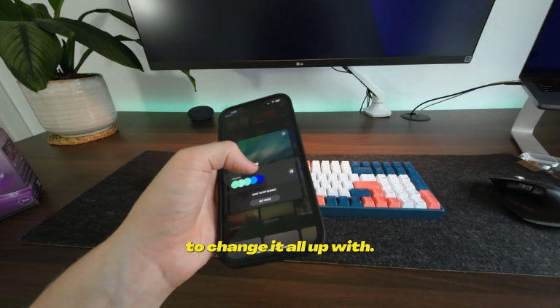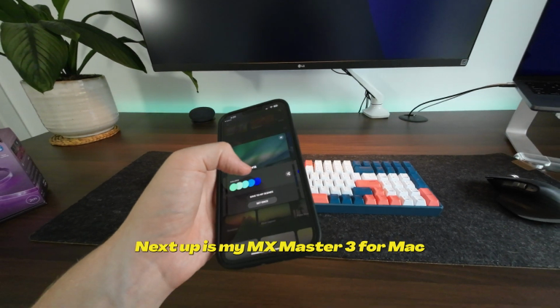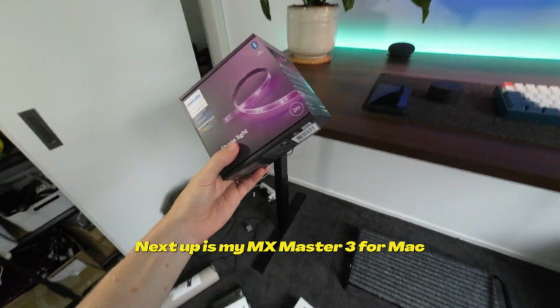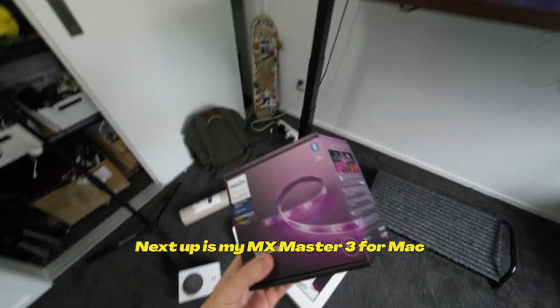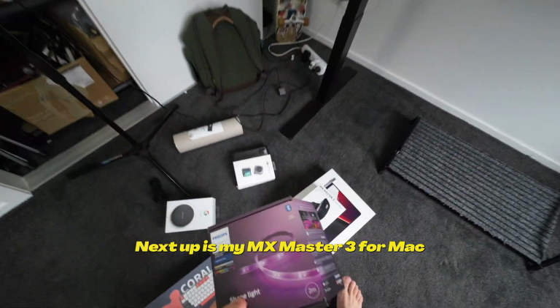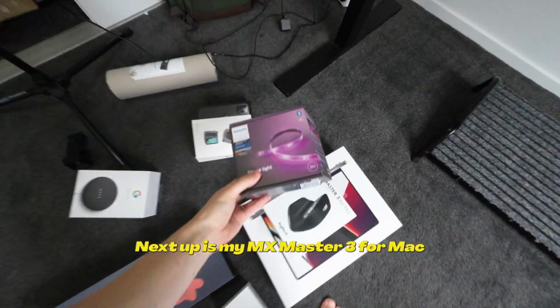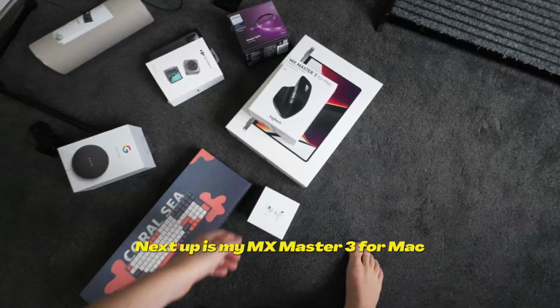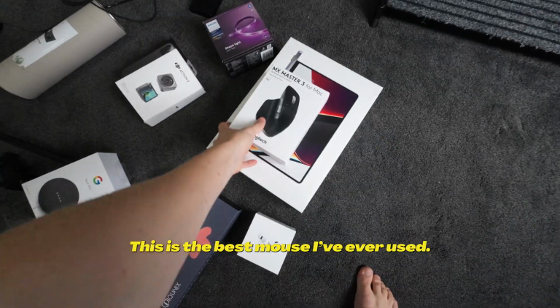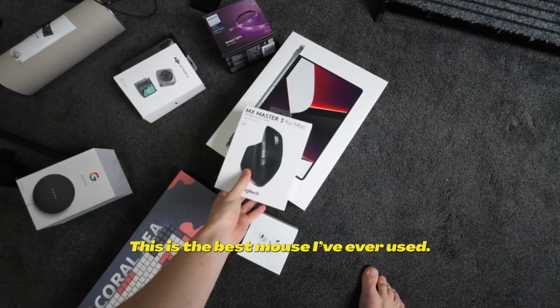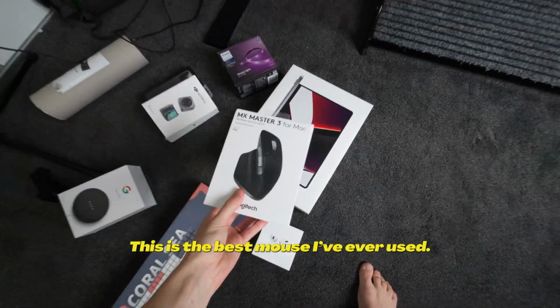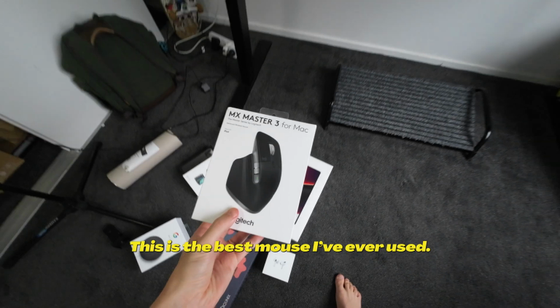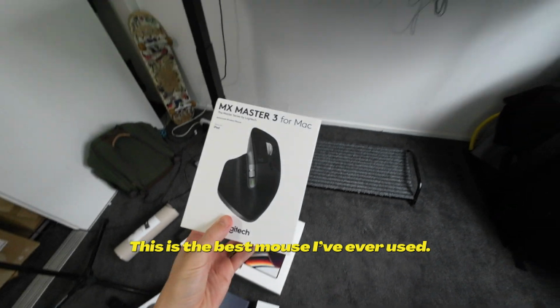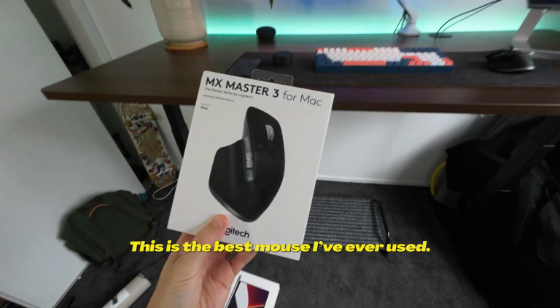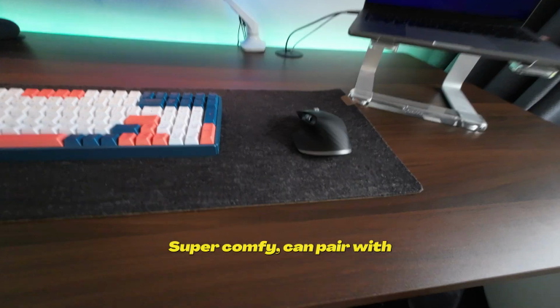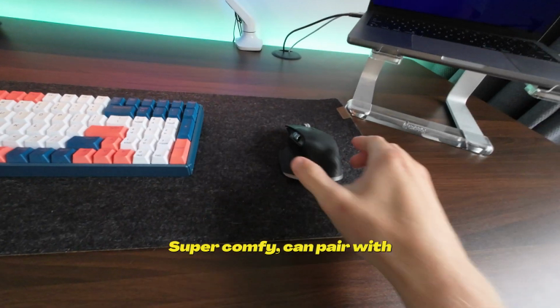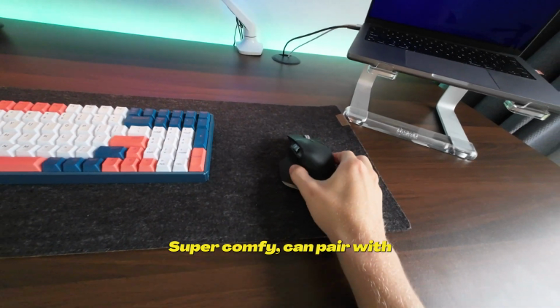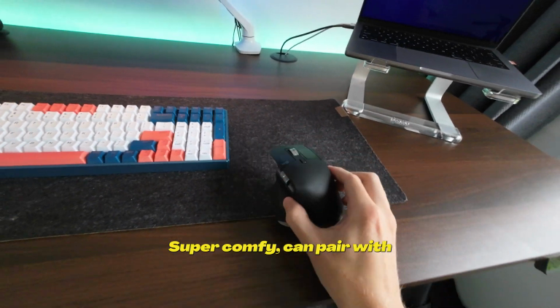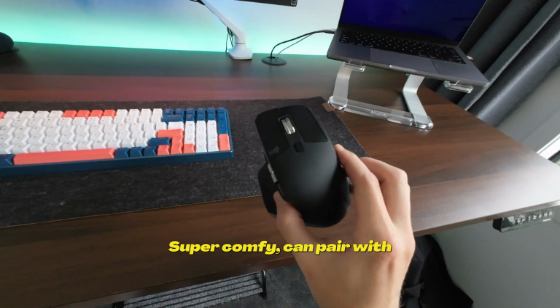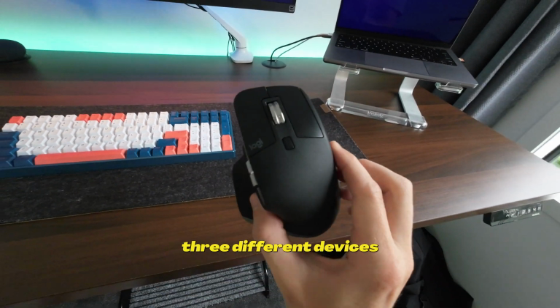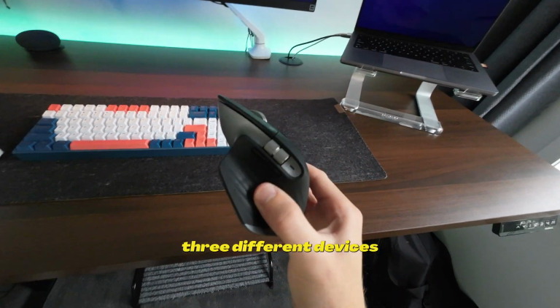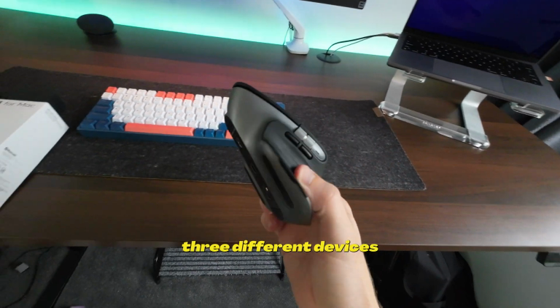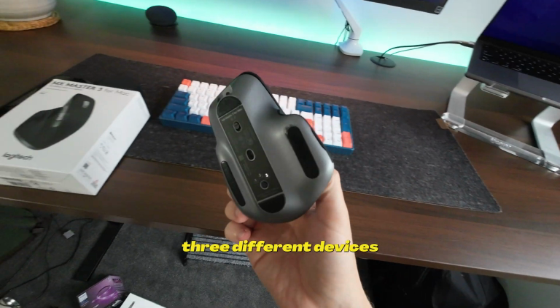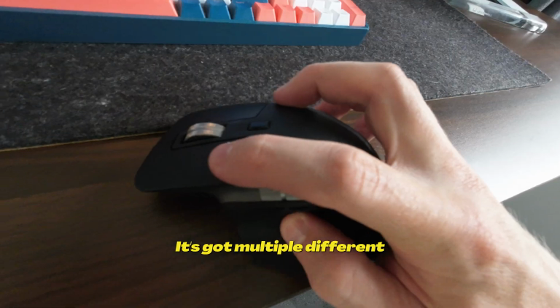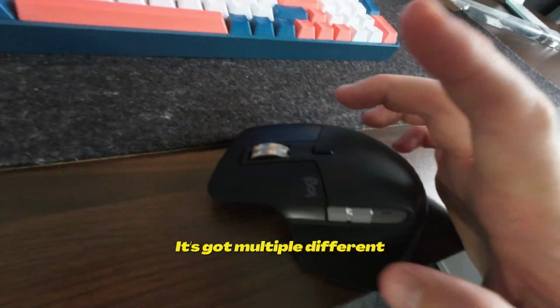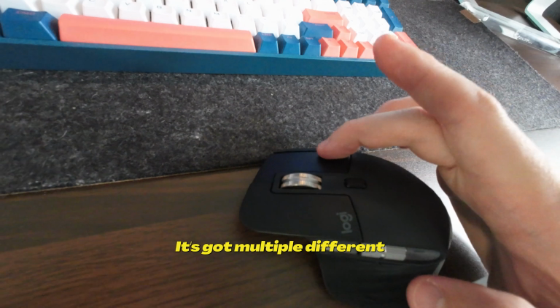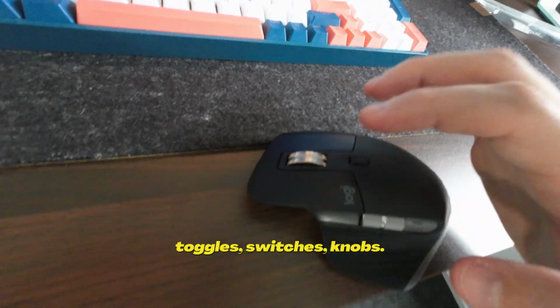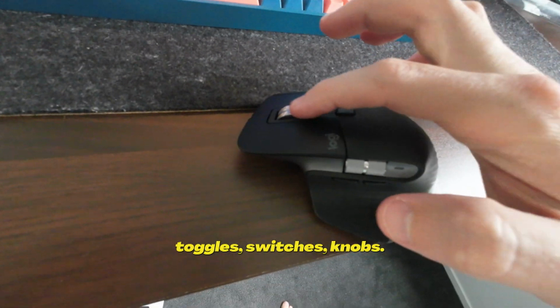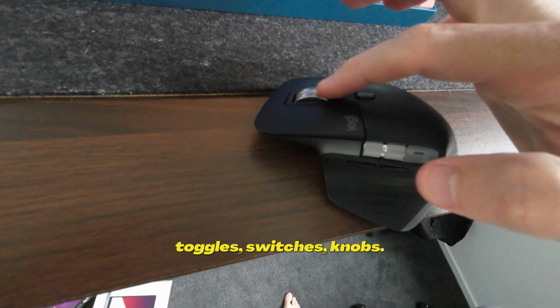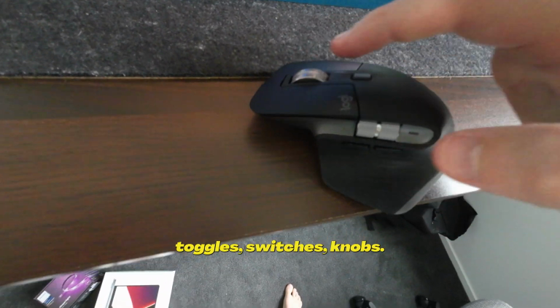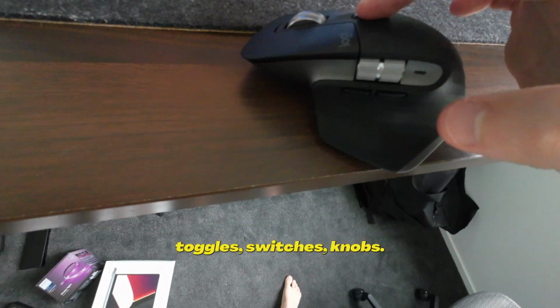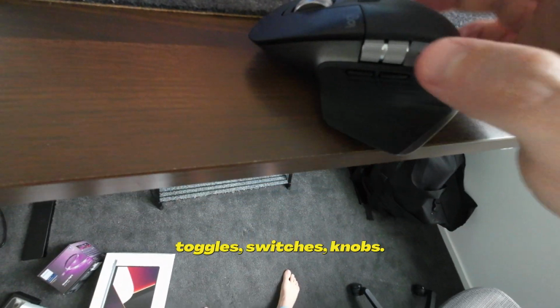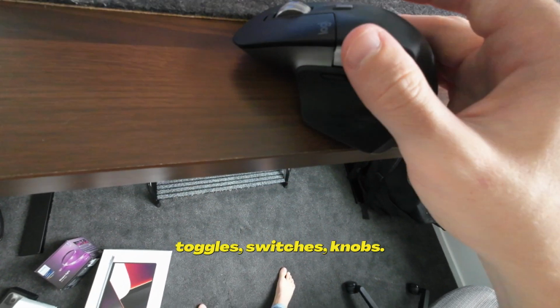Next up is my MX Master 3 mouse — this is the best mouse I've ever used. Super comfy, can pair with three different devices, and it's got multiple different toggles, switches, and knobs.